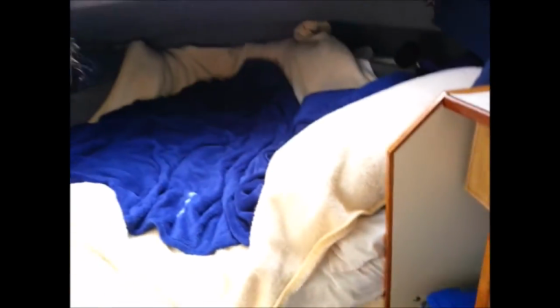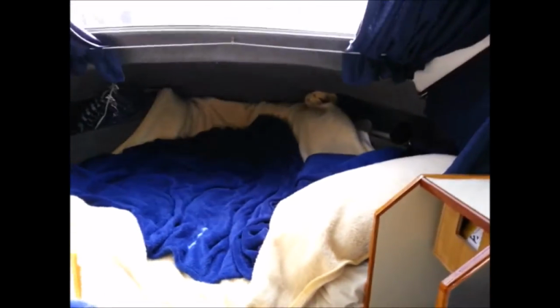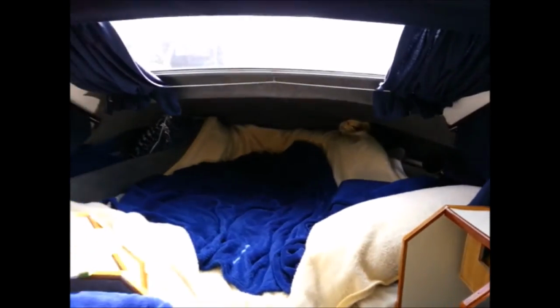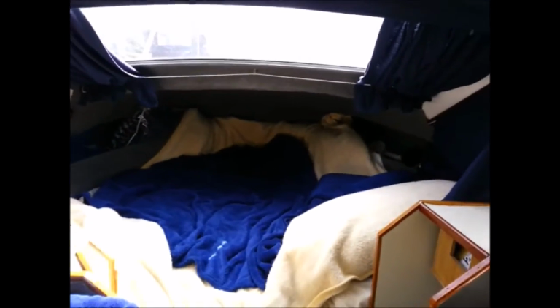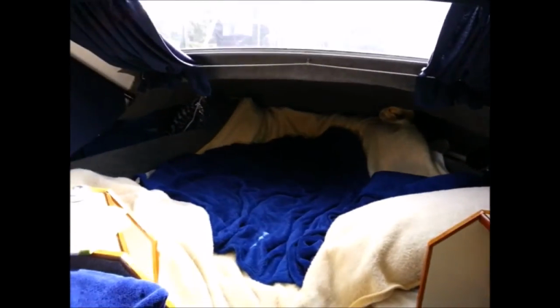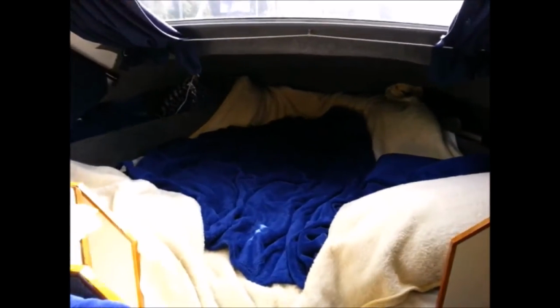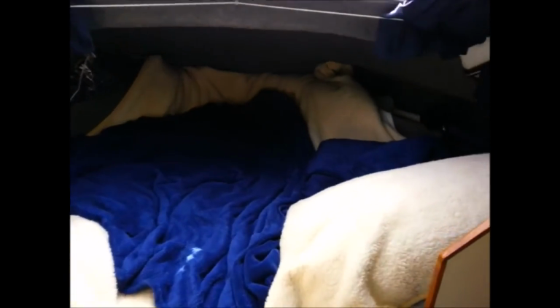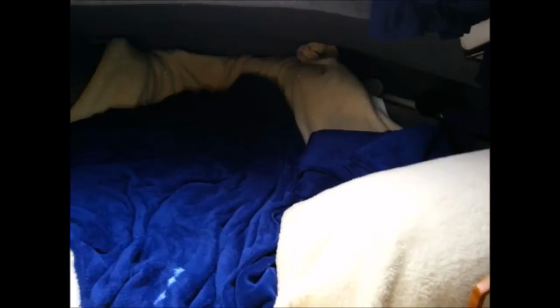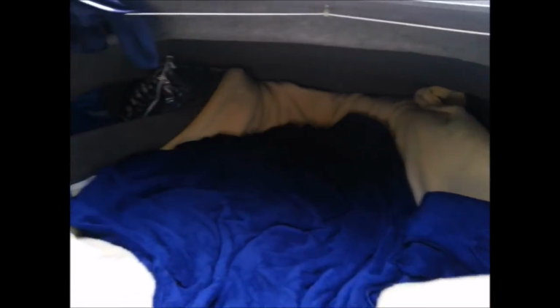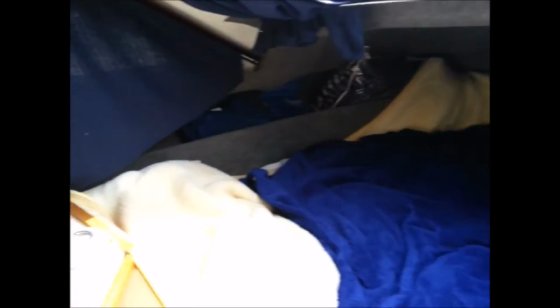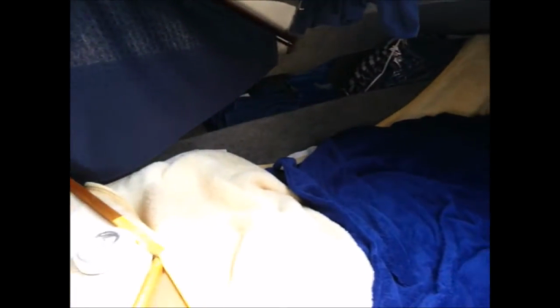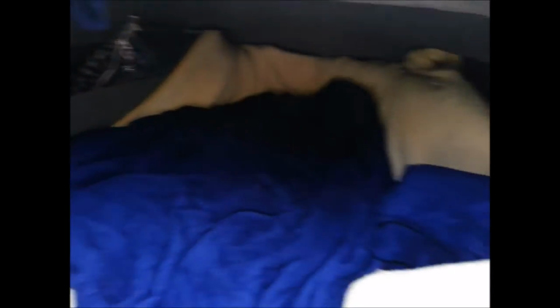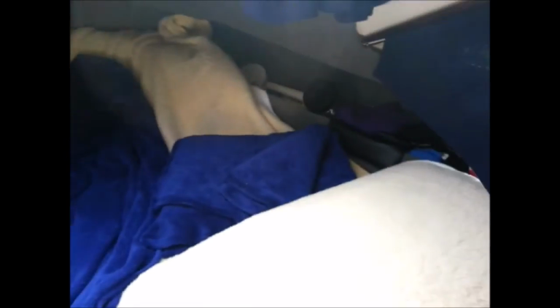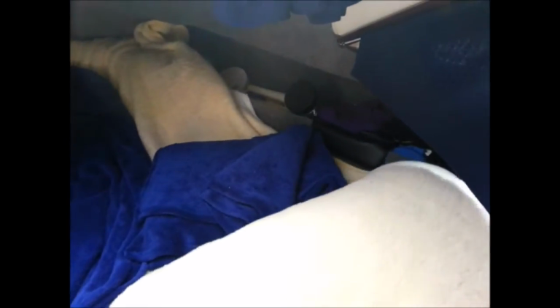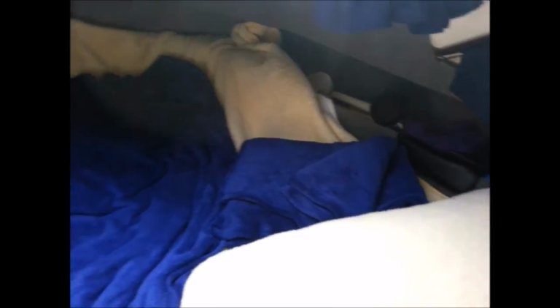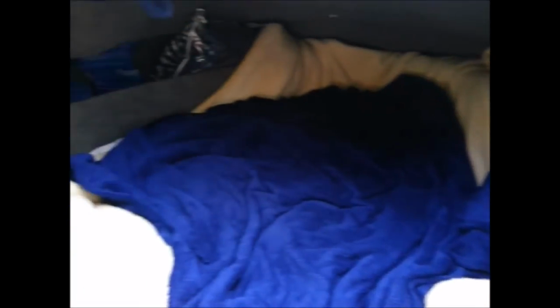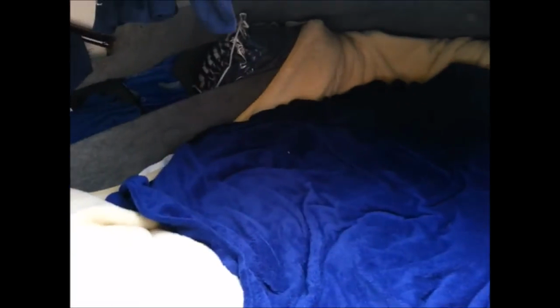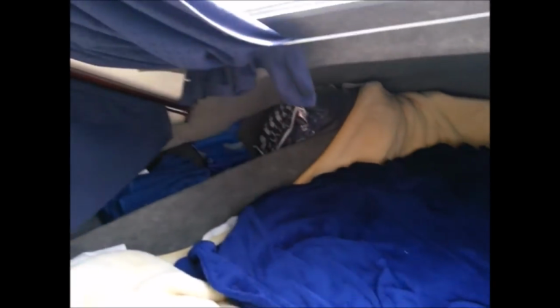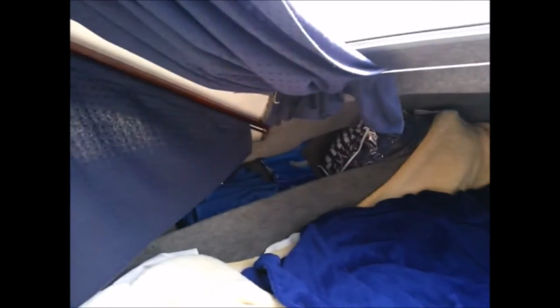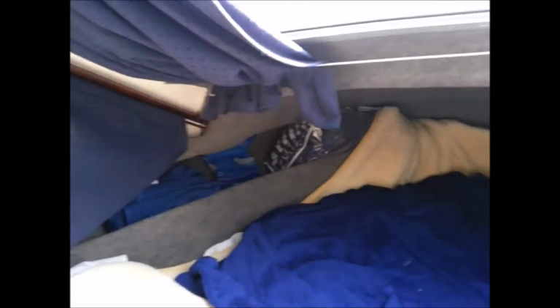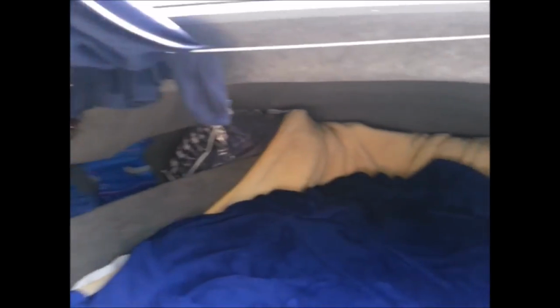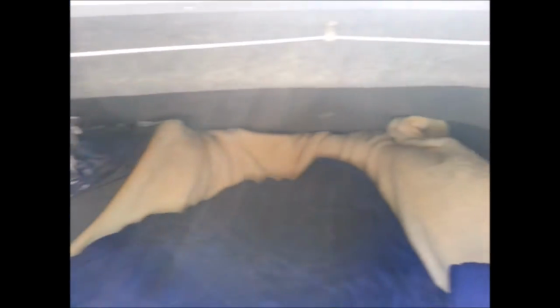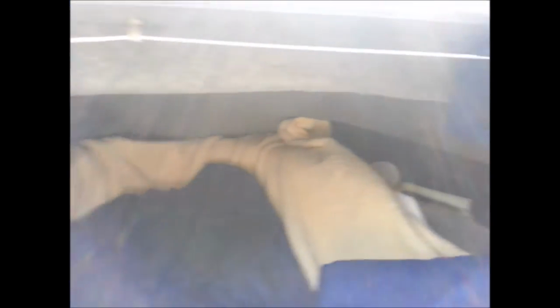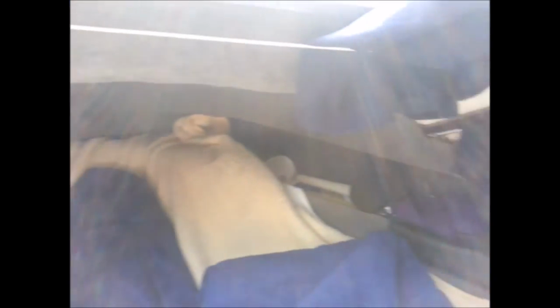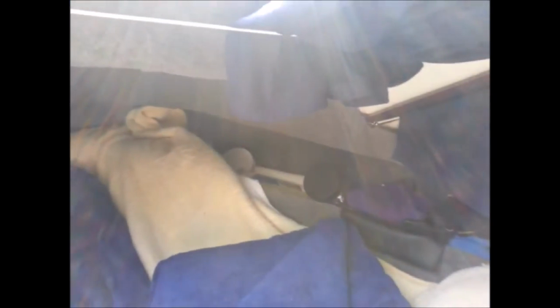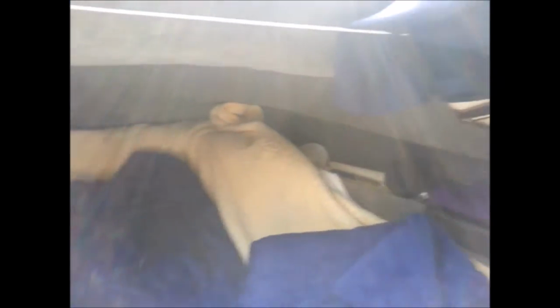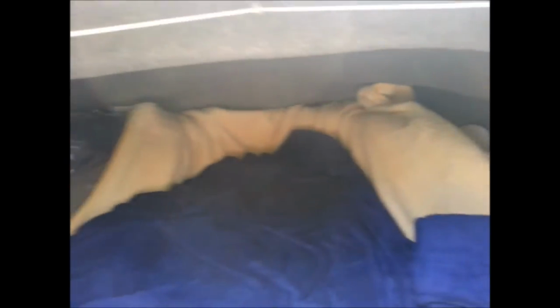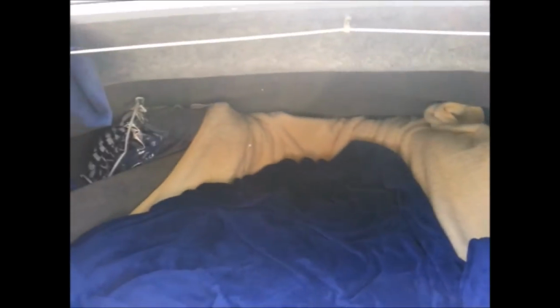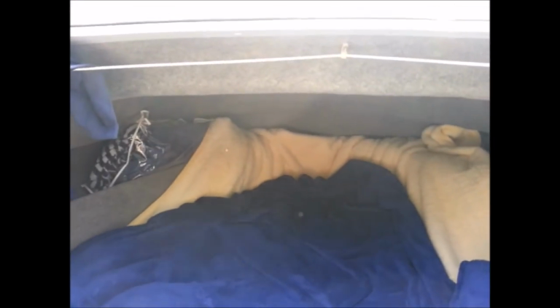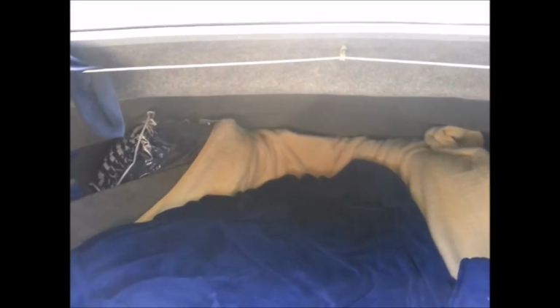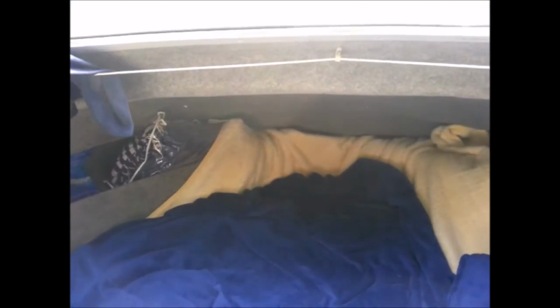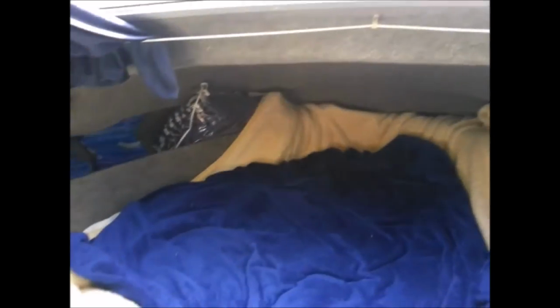Then you've got the front V-berth which we've set up as a double at the moment. You can see the pillows. Loads of storage around the side of it. Slept on there last night — great sleep, nice and comfy.